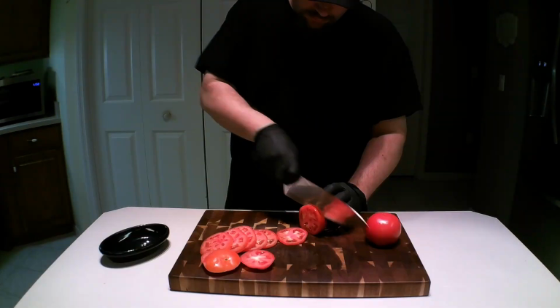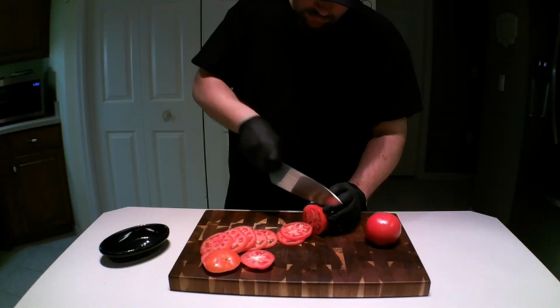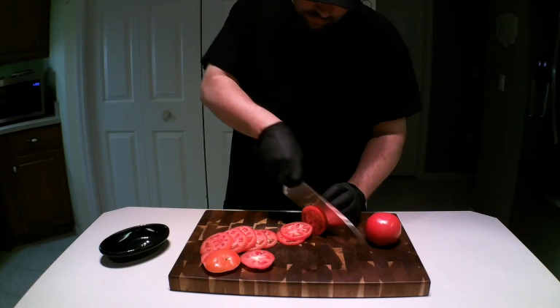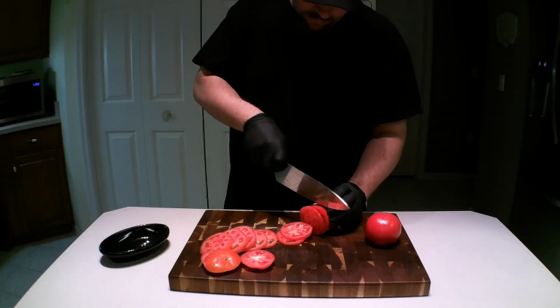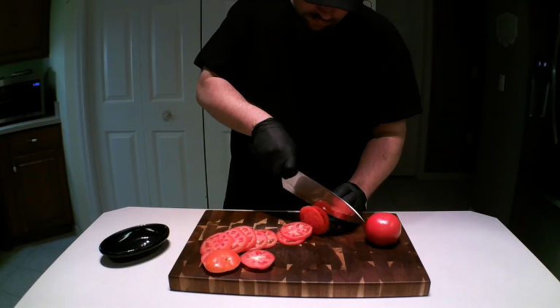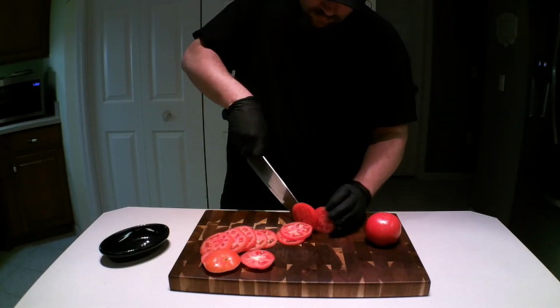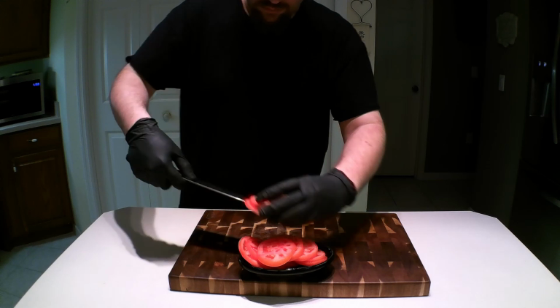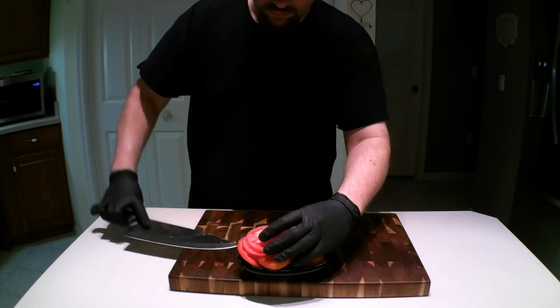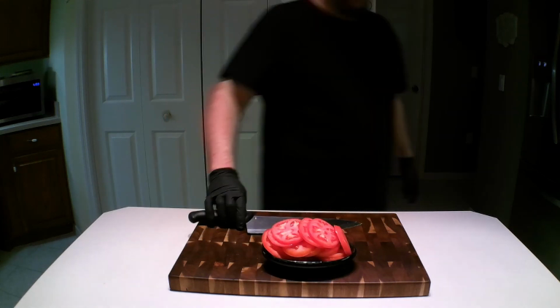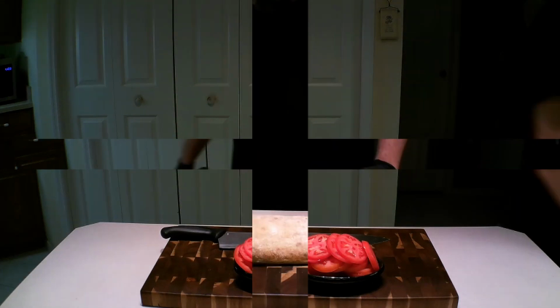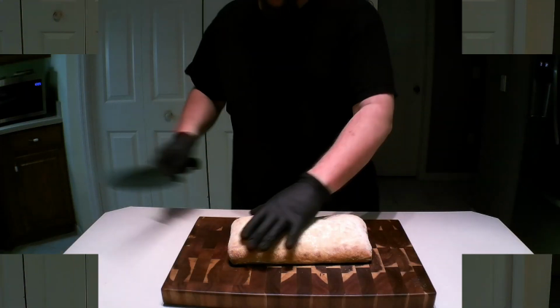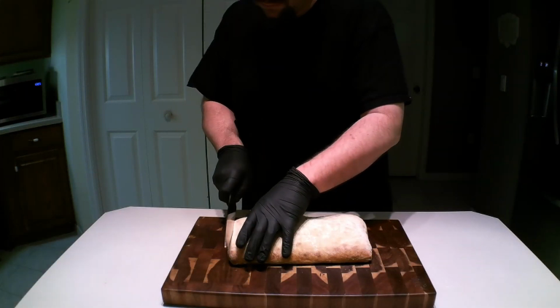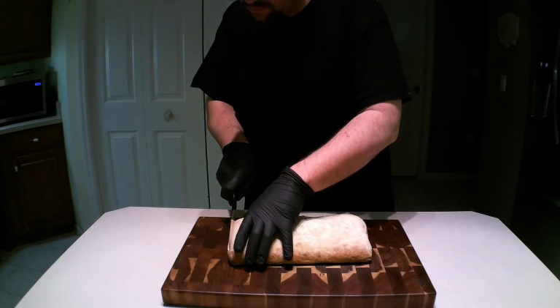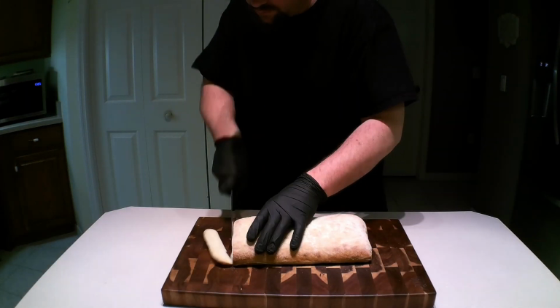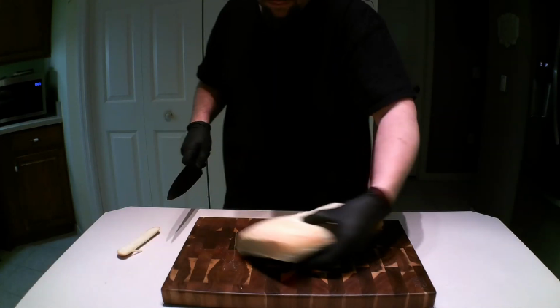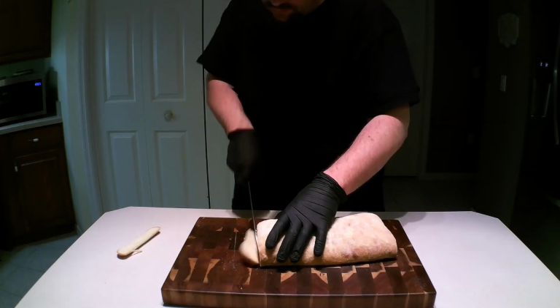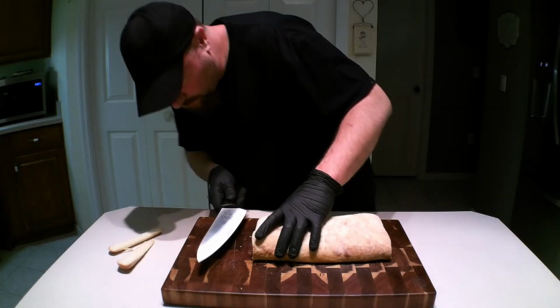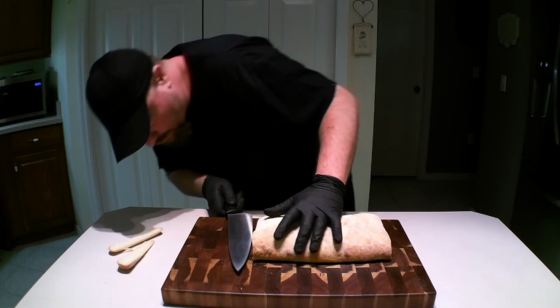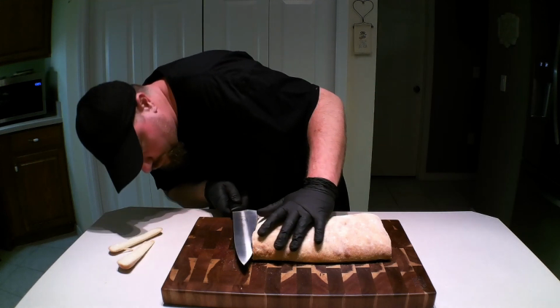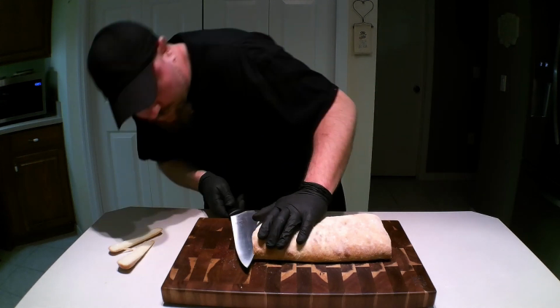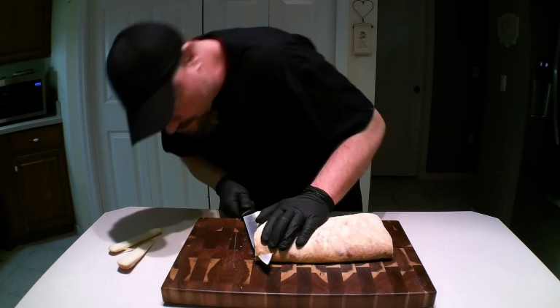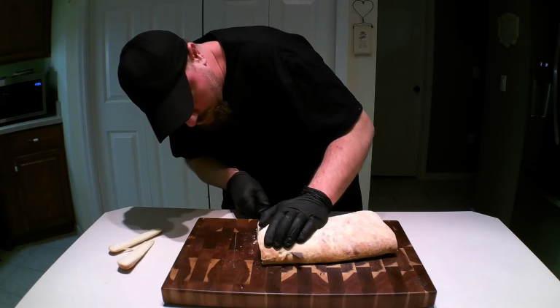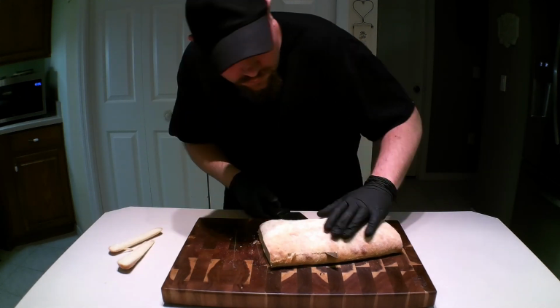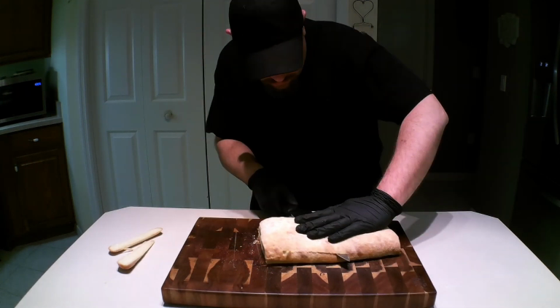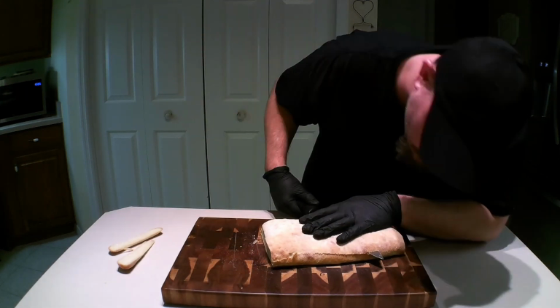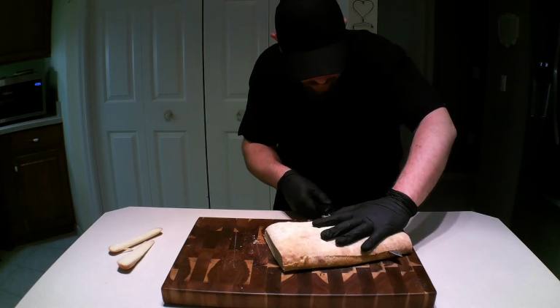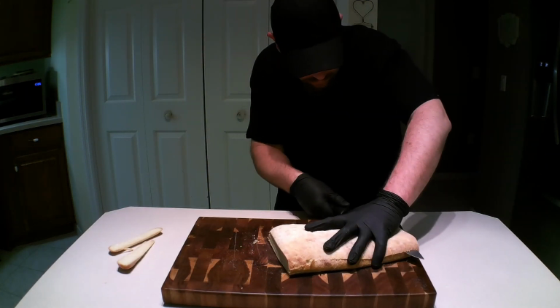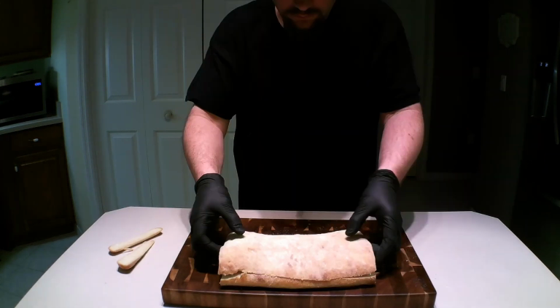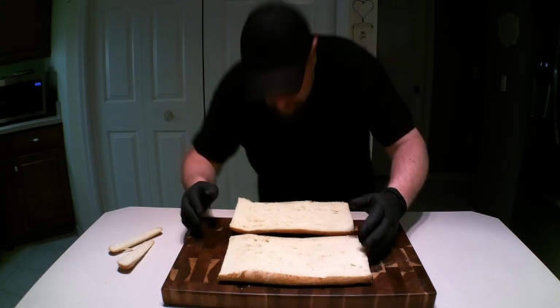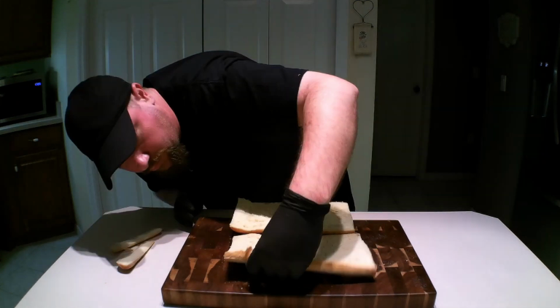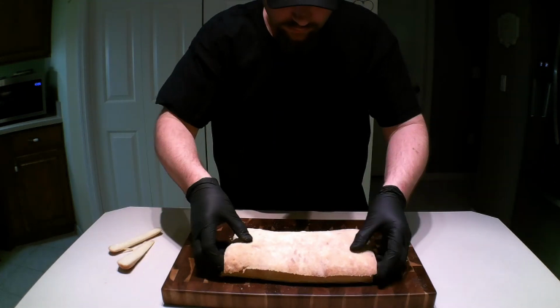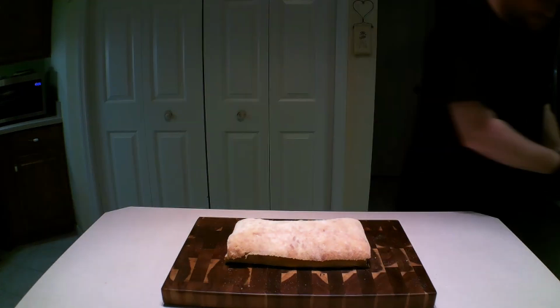Prep yourself some nice slices of tomato and set them aside for later. Start to envision your sandwich by choosing your bun. I'm going with a ciabatta here. Remember, you can always cut it smaller if need be later on.